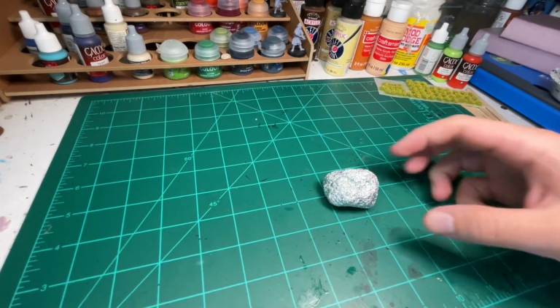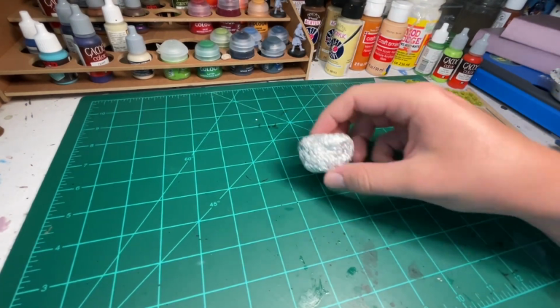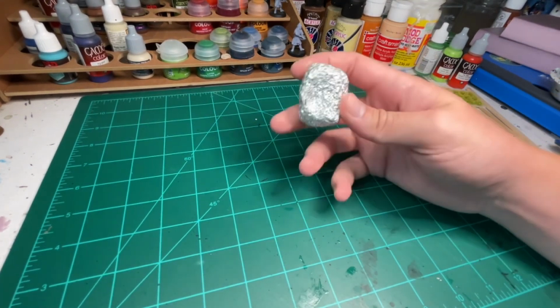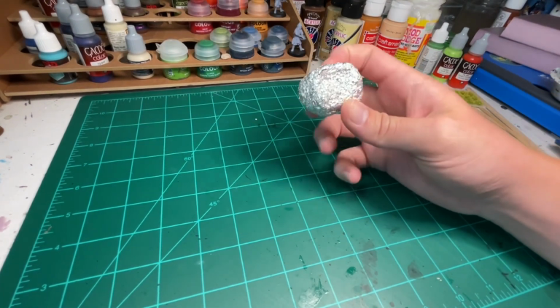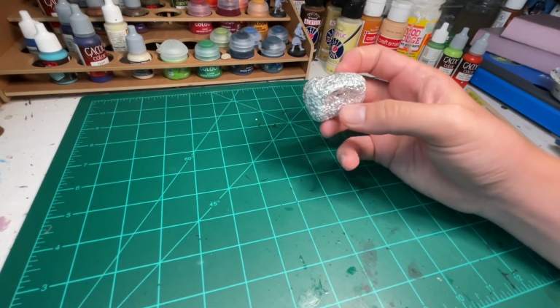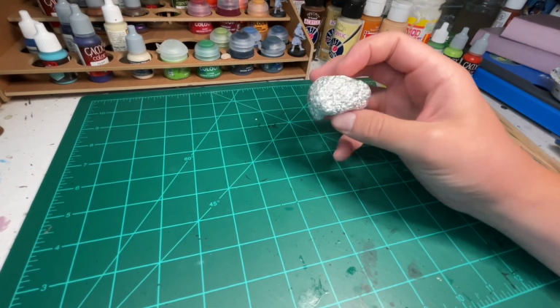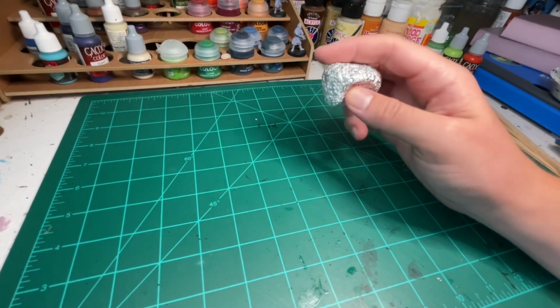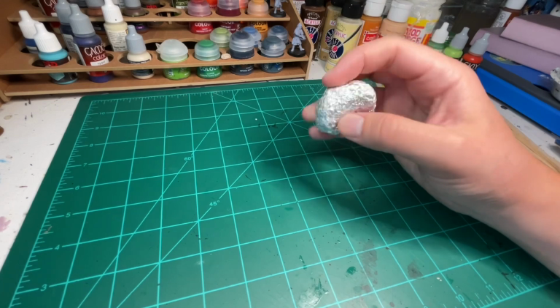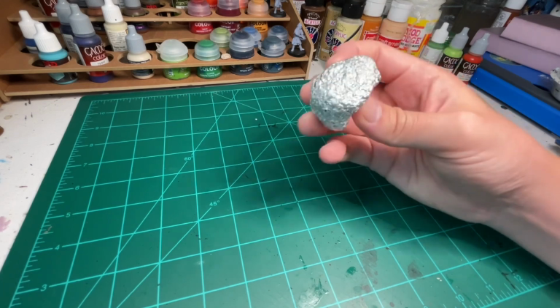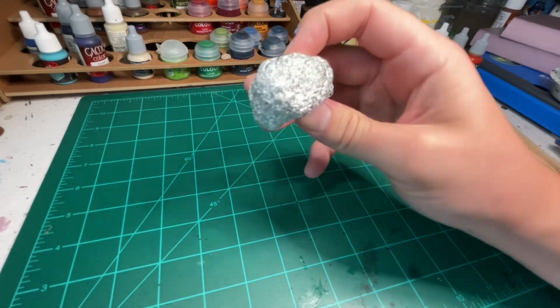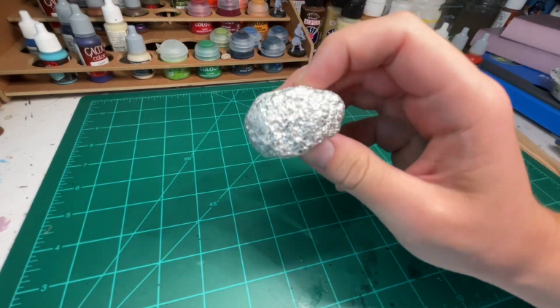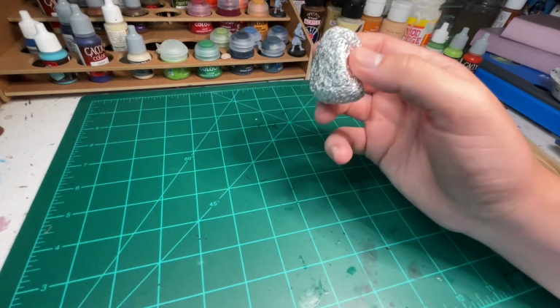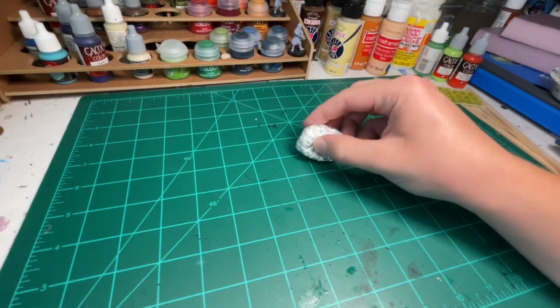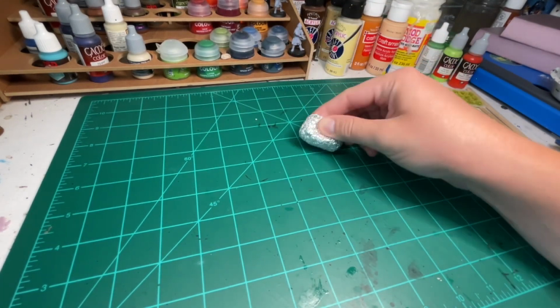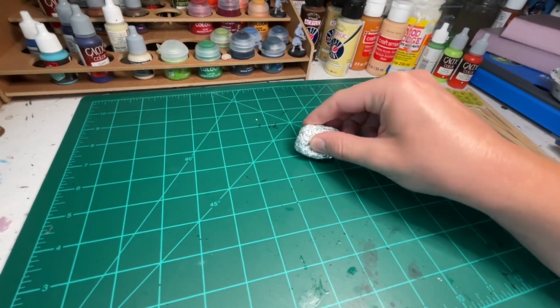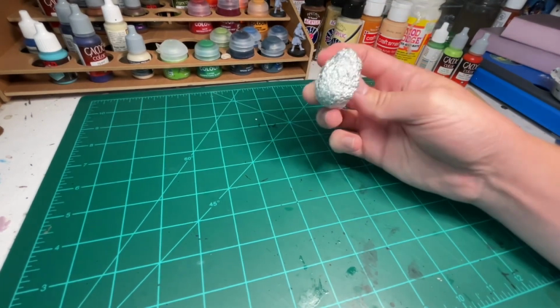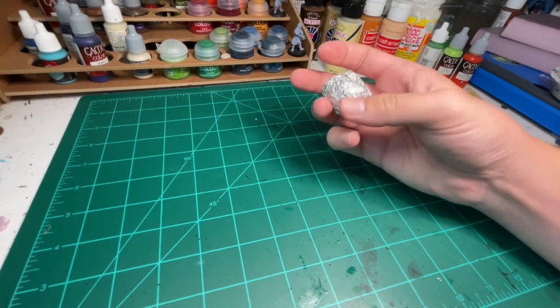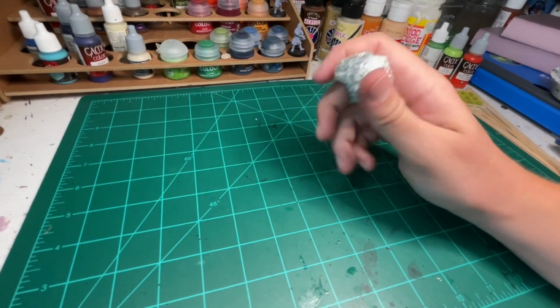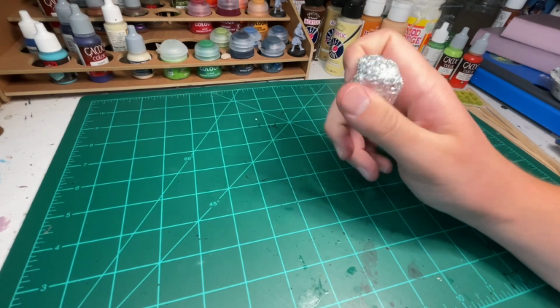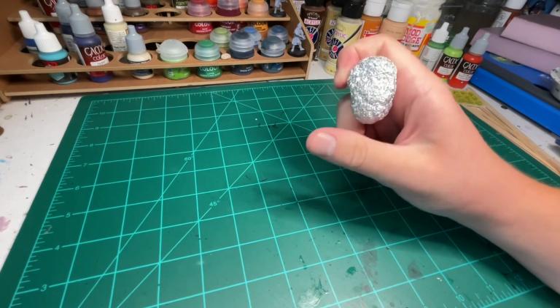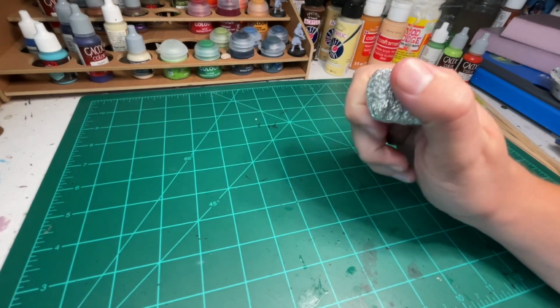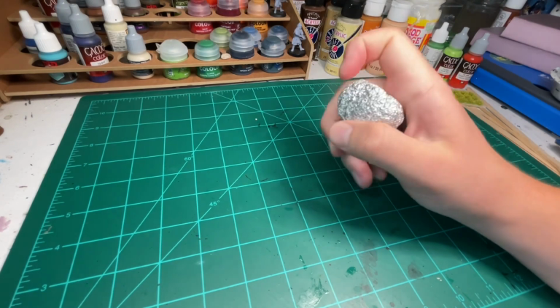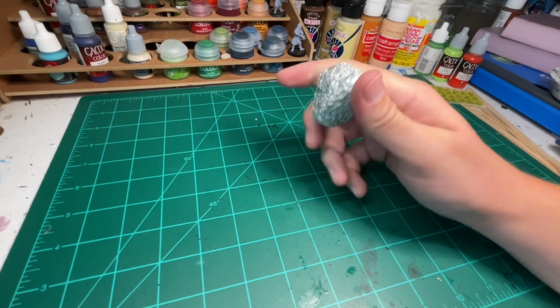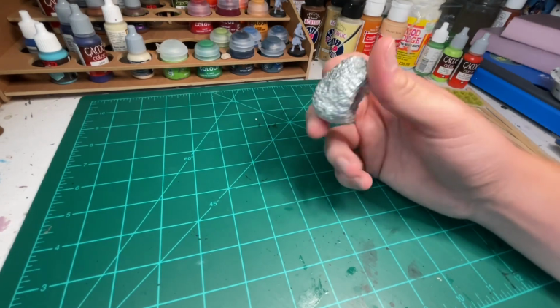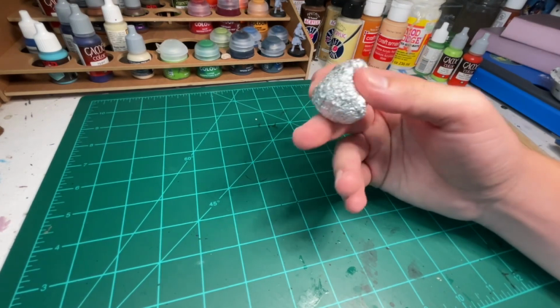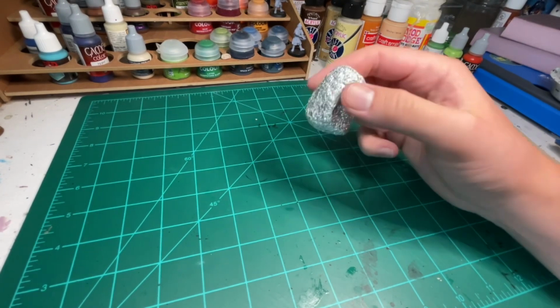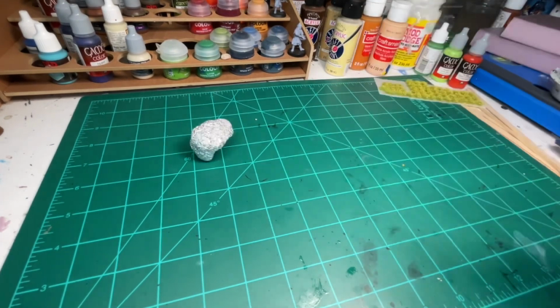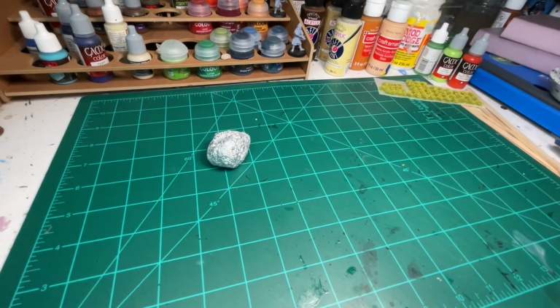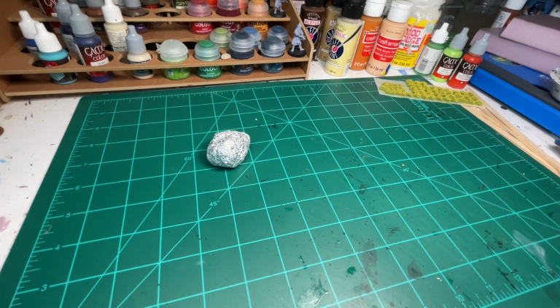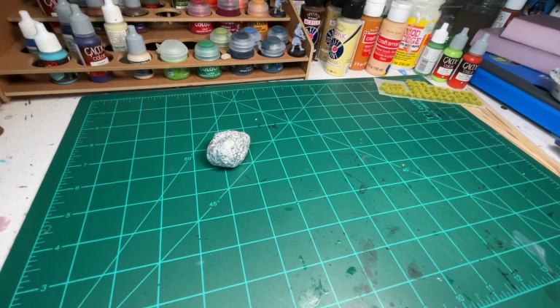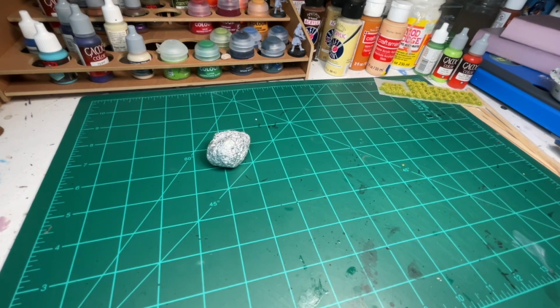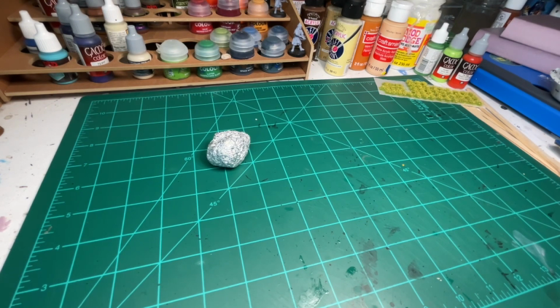Just really quick, I have my aluminum foil ball. I use this to texture my foam — you just press it into the foam and it takes on a more natural texture than just smooth foam. That's everything I'll use to make this hobbit house.